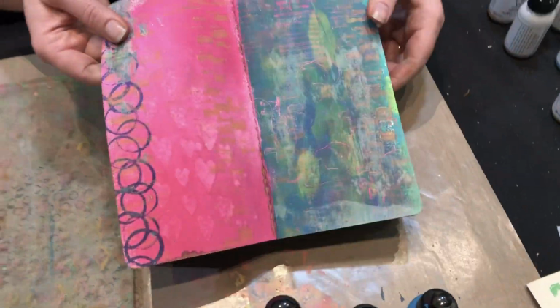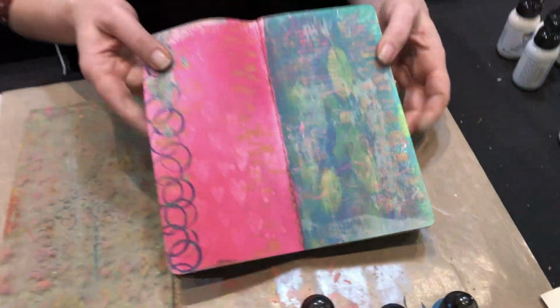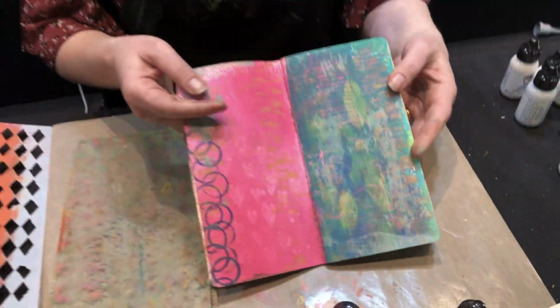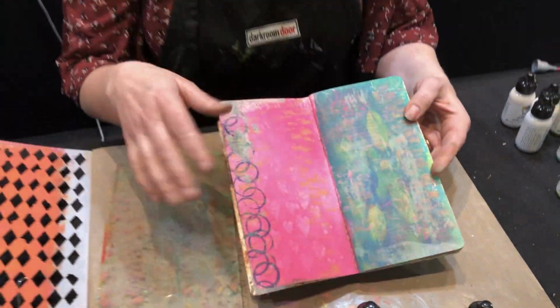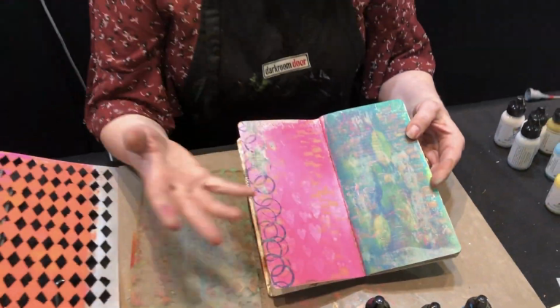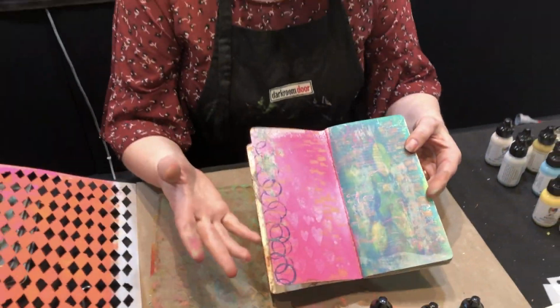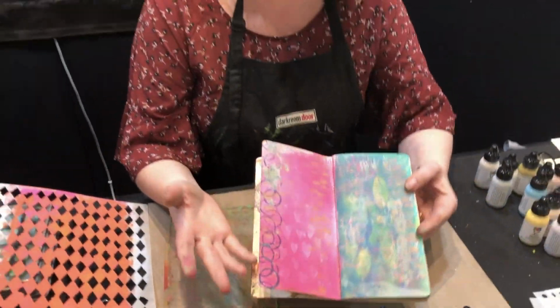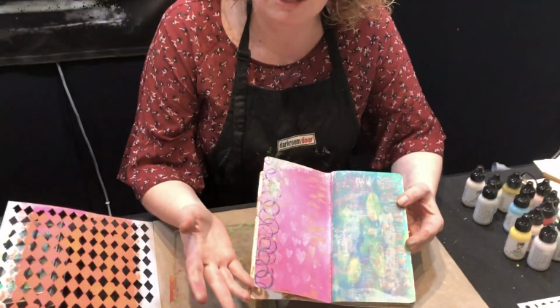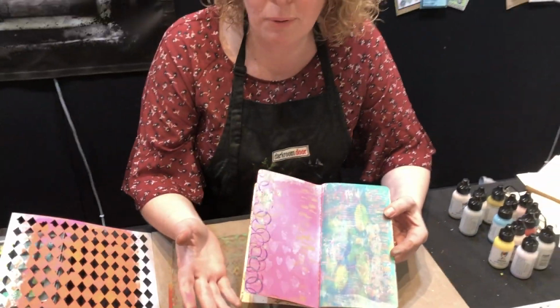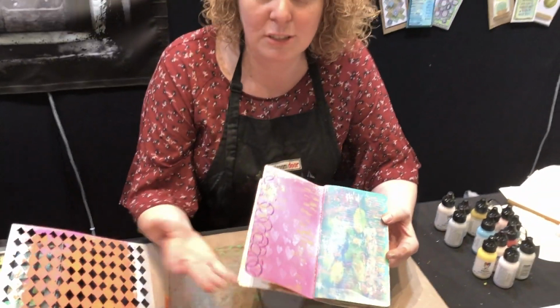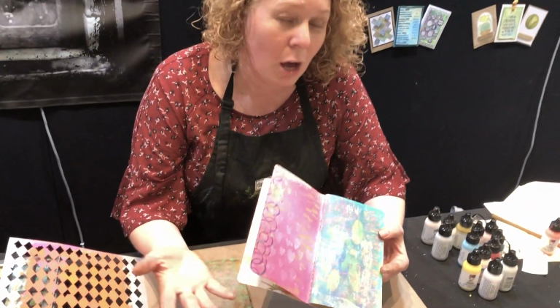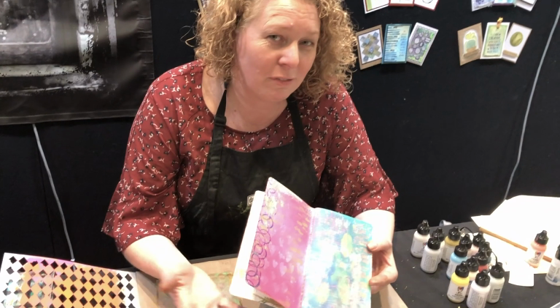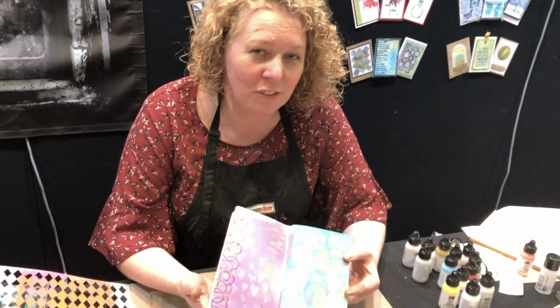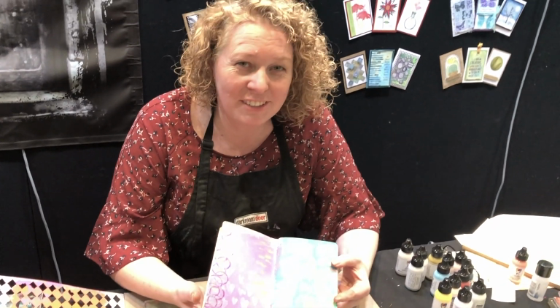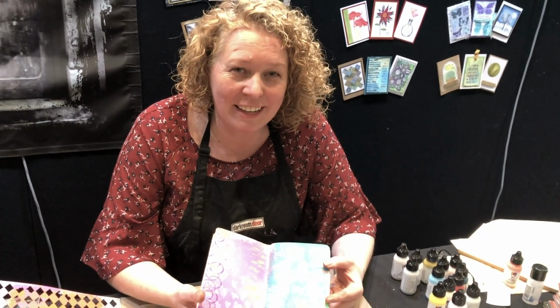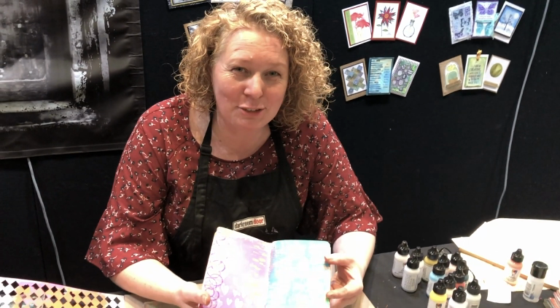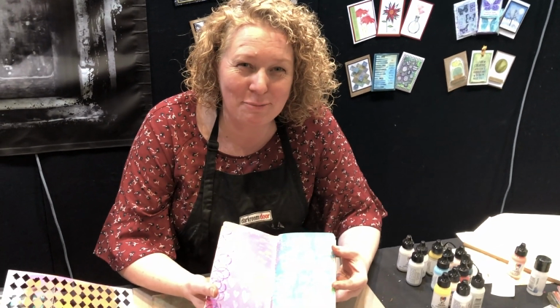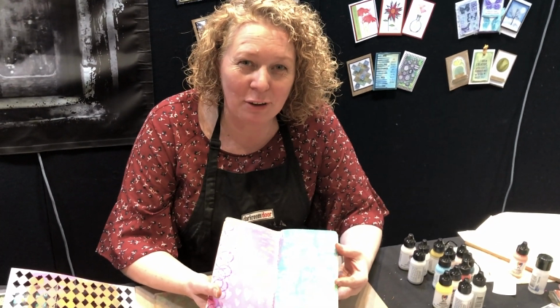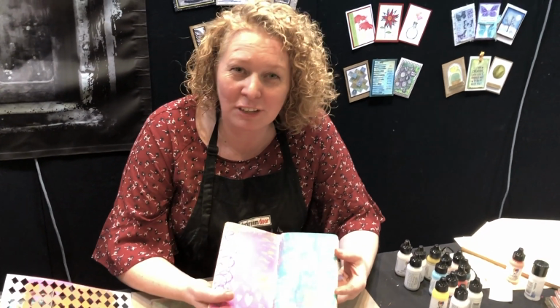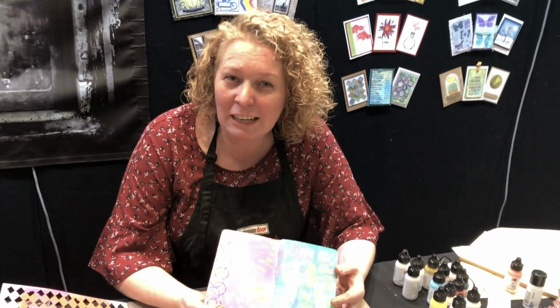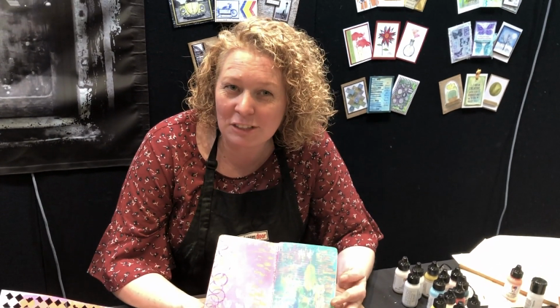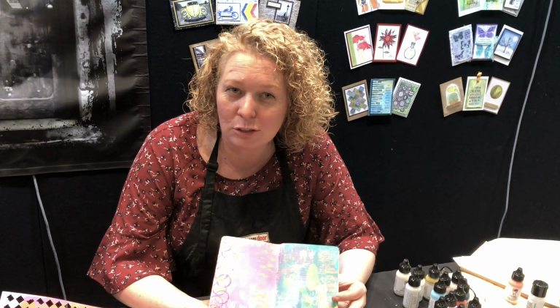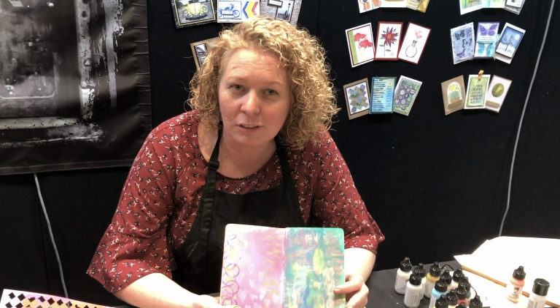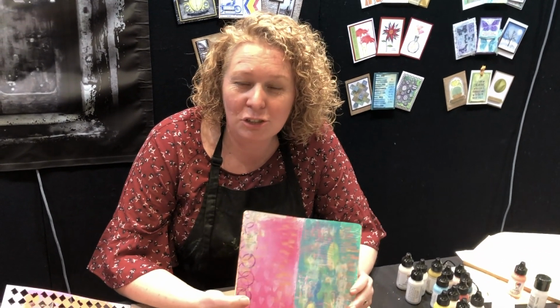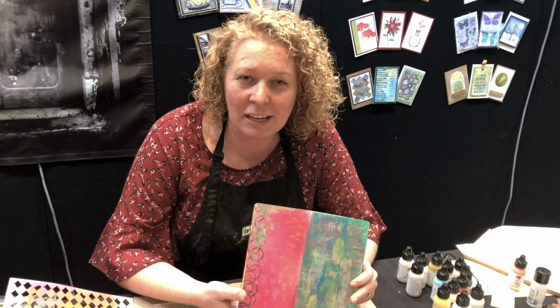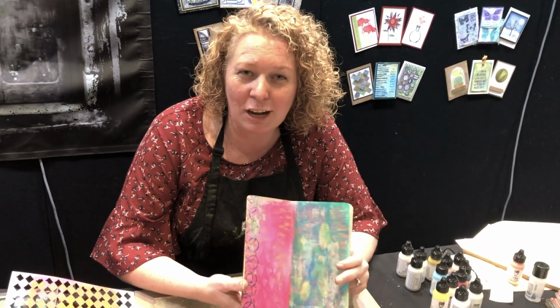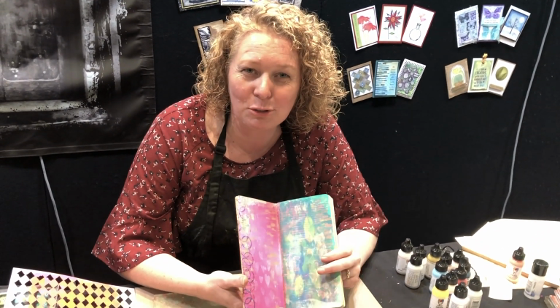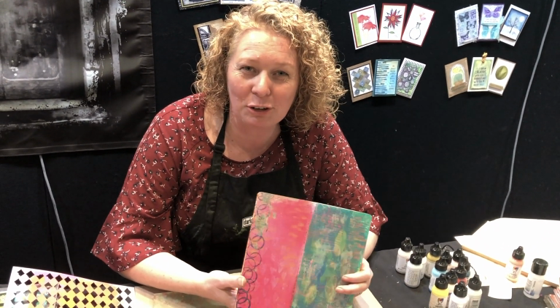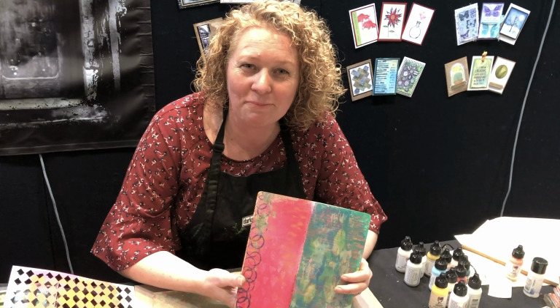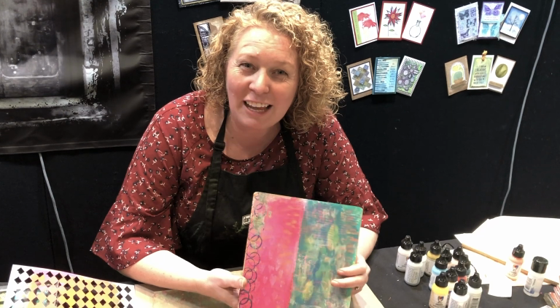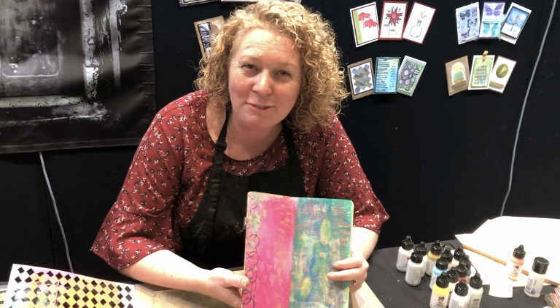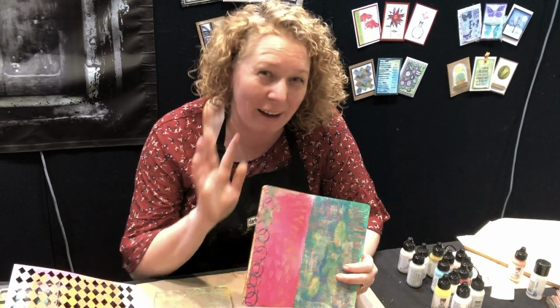So that's just a couple of ideas using stencils for gel plates. Hope you've enjoyed those techniques and you'll give them a go — if you need any of those stencils, check us out at darkroomdoor.com. Thank you, bye!